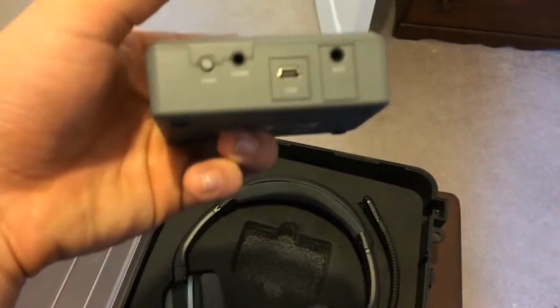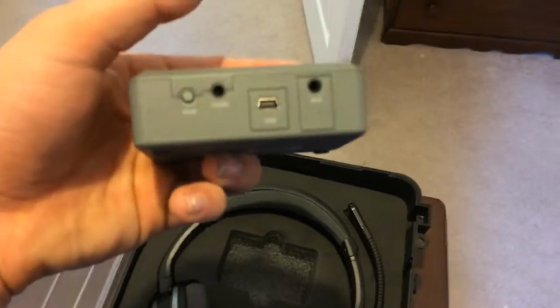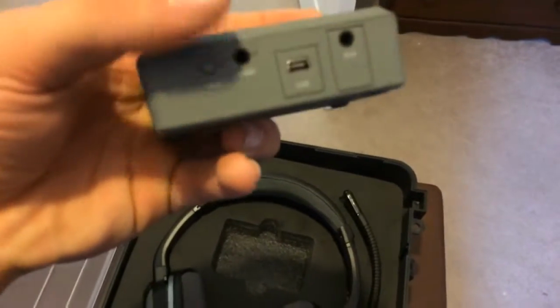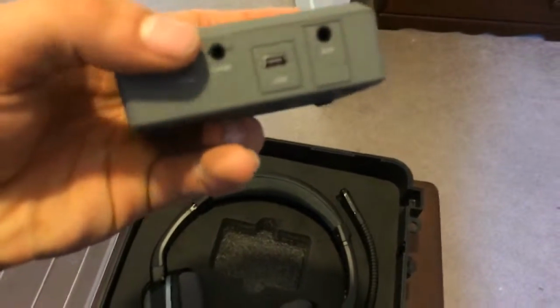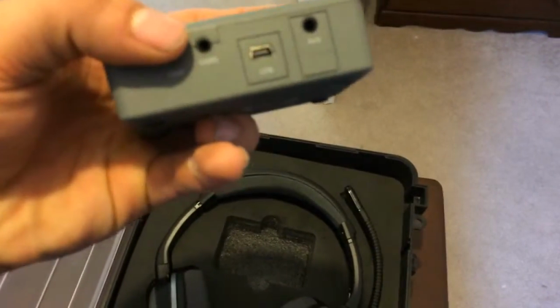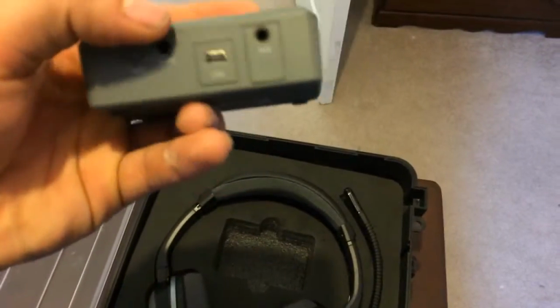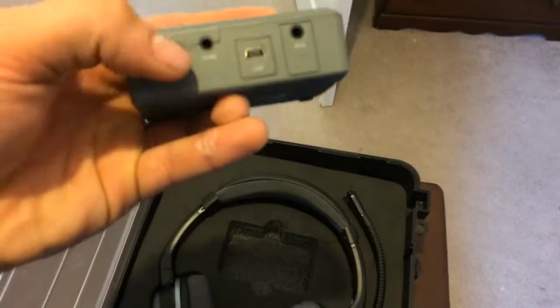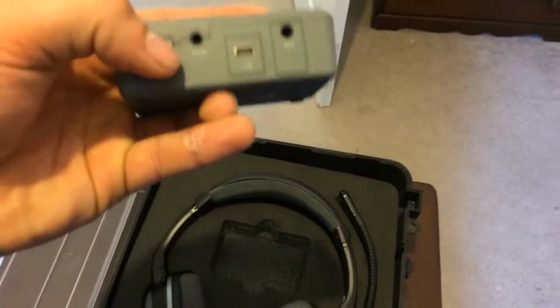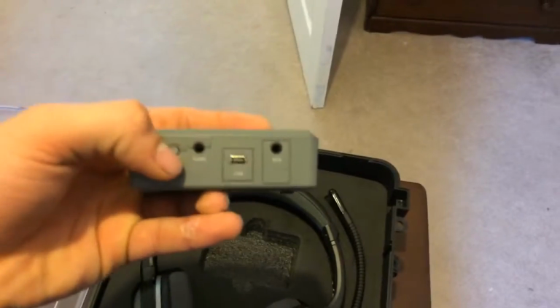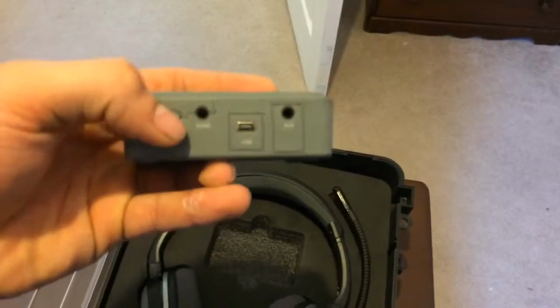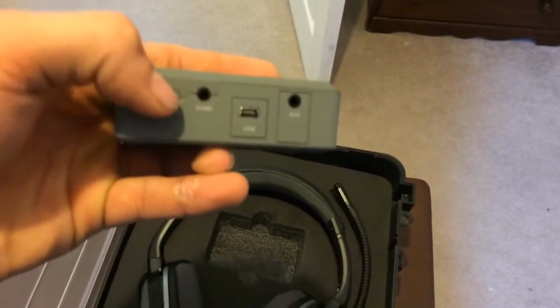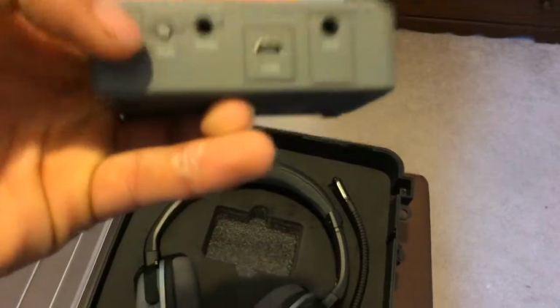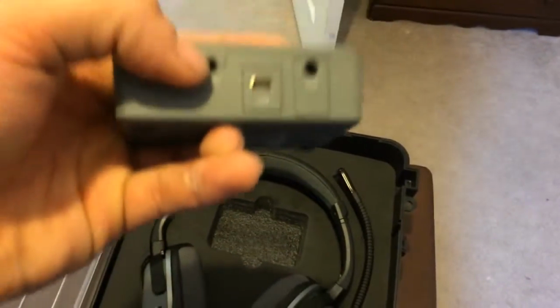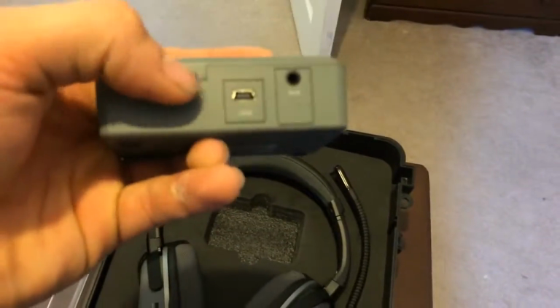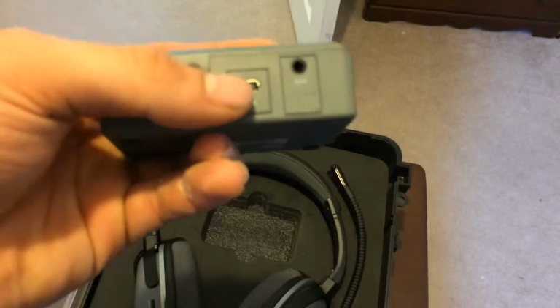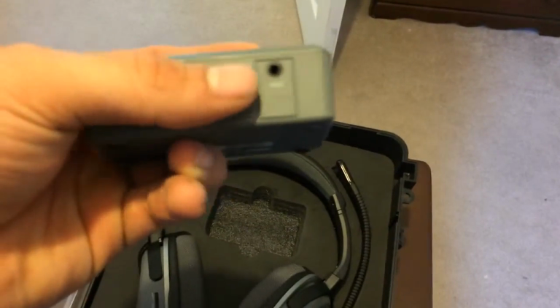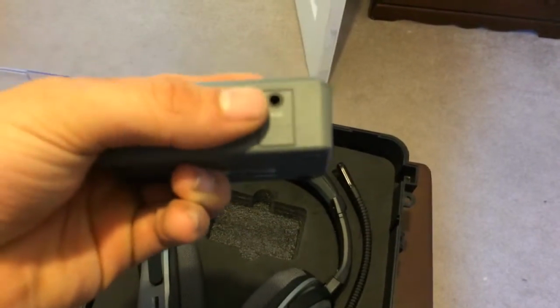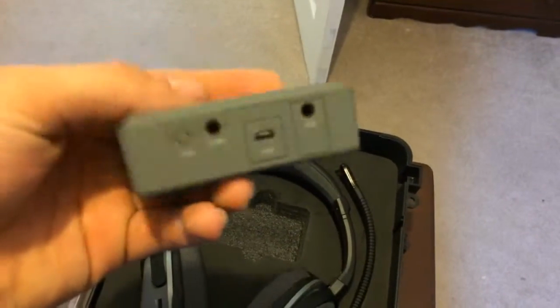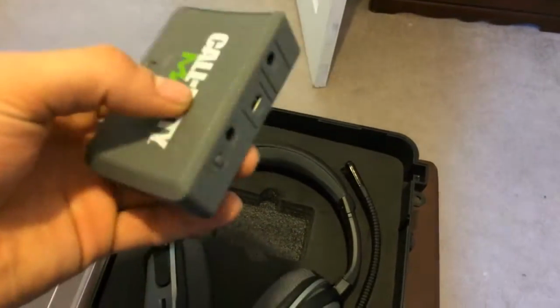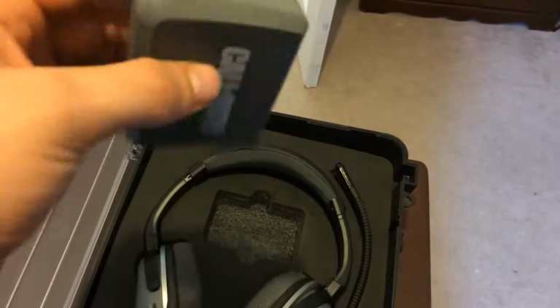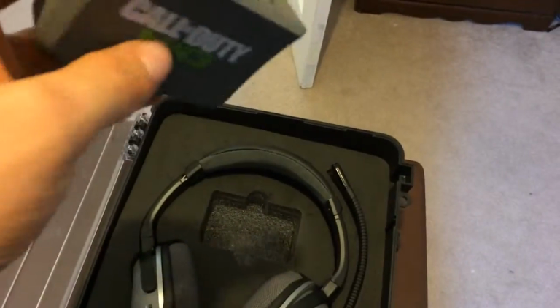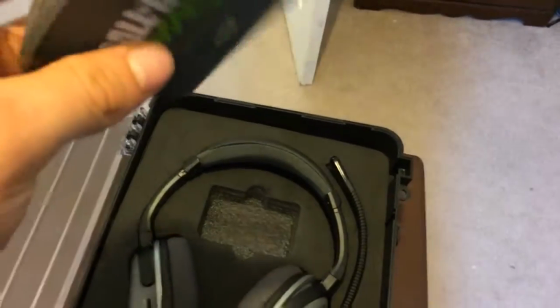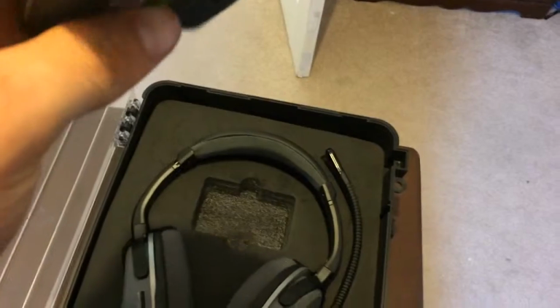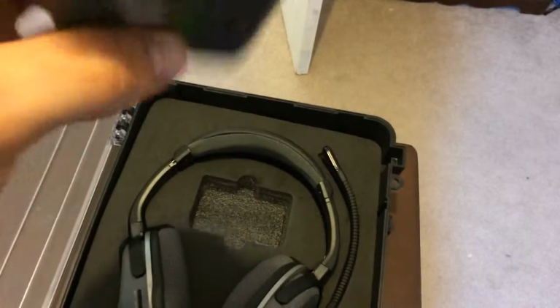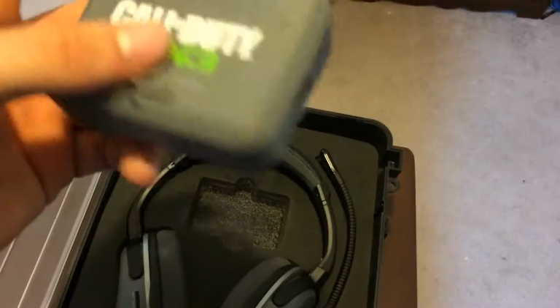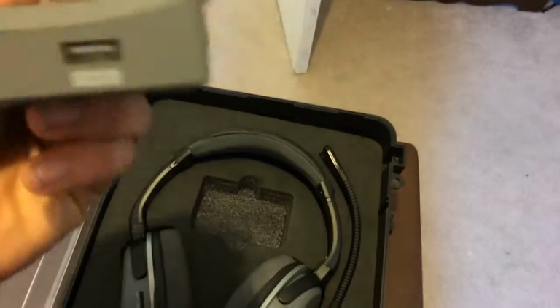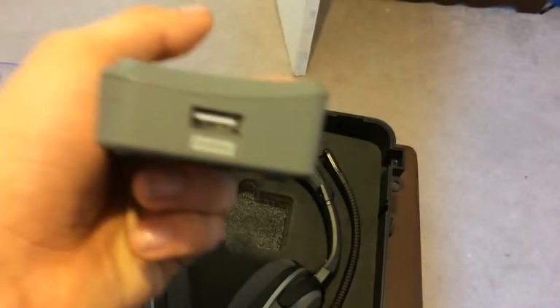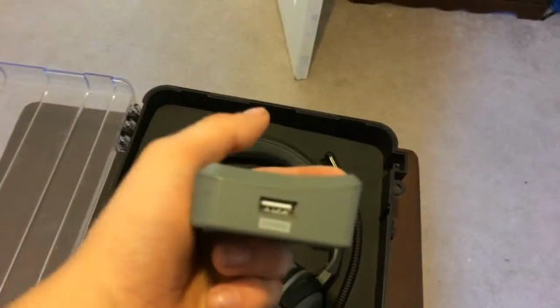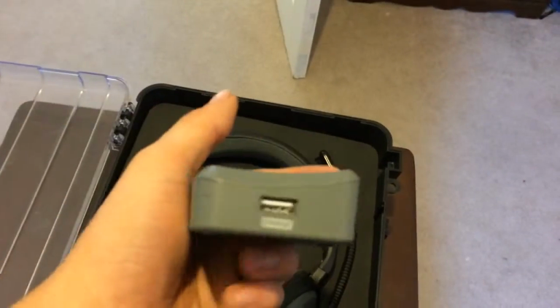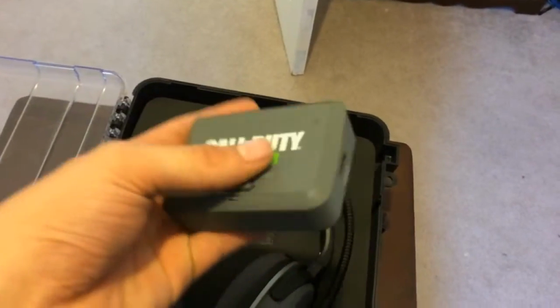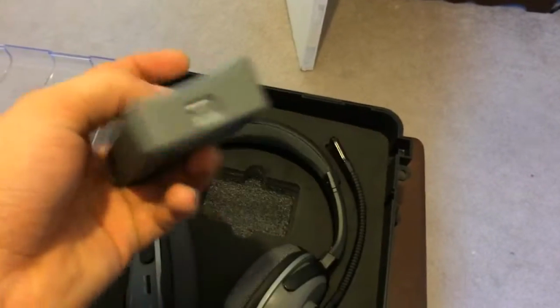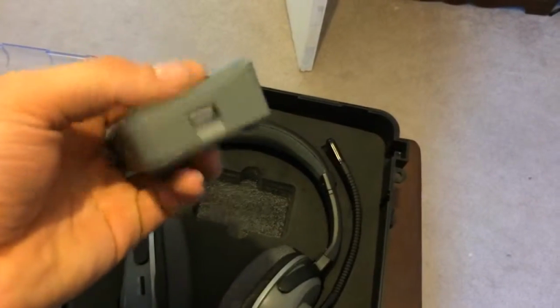On the back you're going to find your pairing button, your game button, your USB, and your AUX jack — nothing else. And on the side you're going to find your charge port.